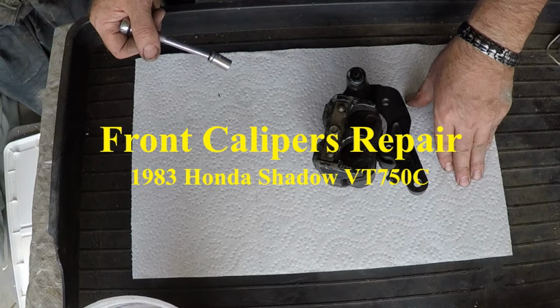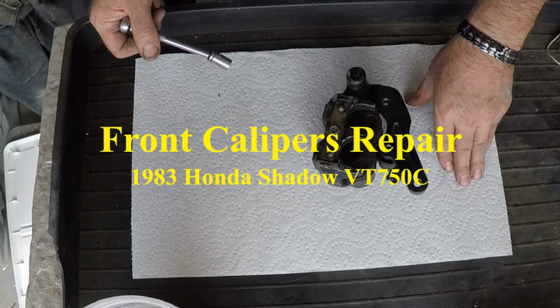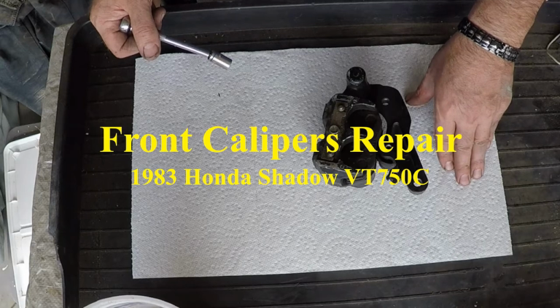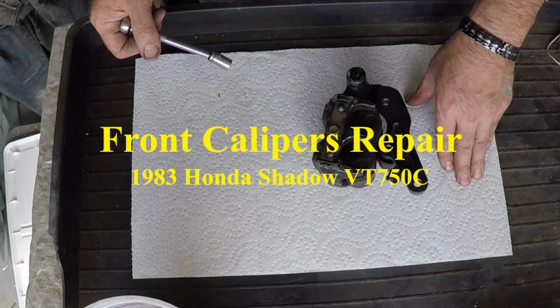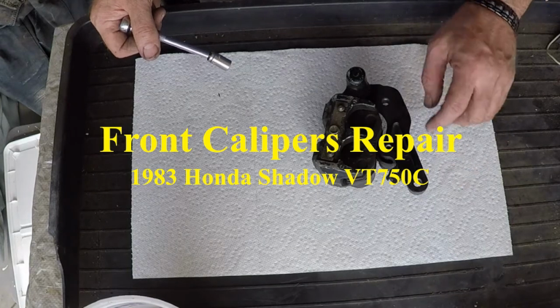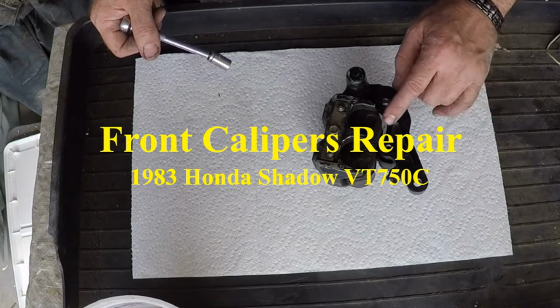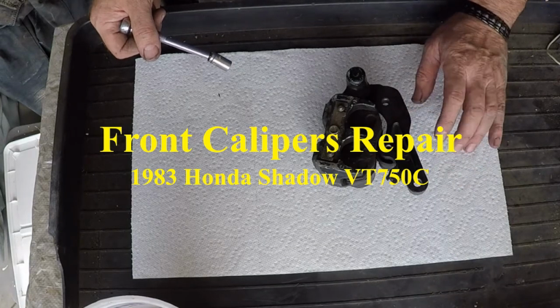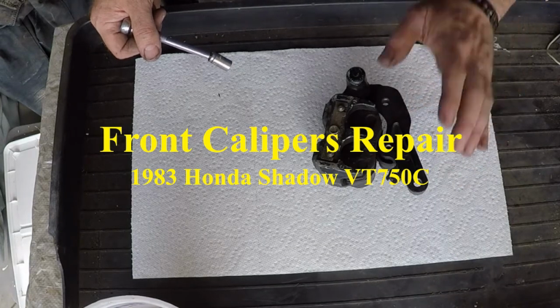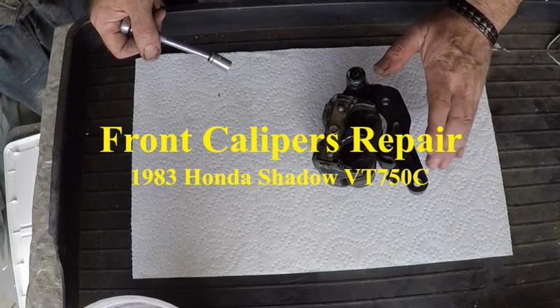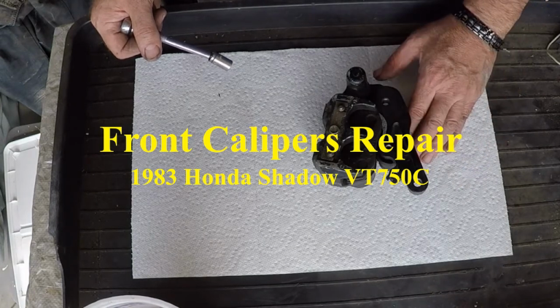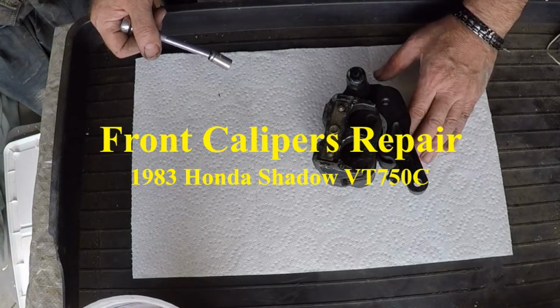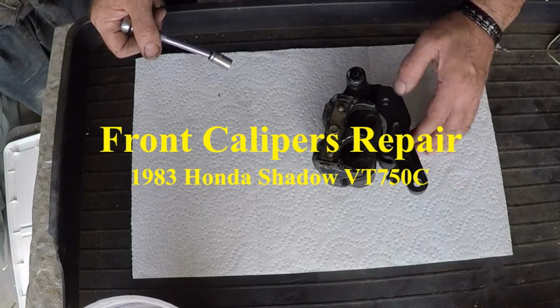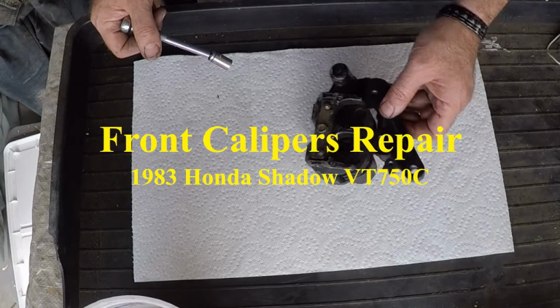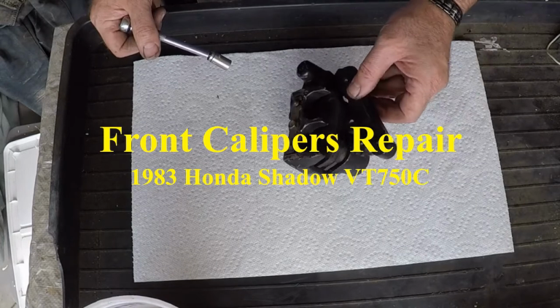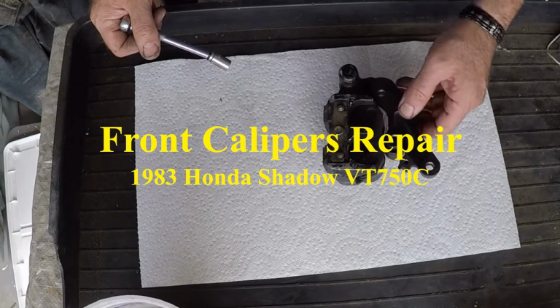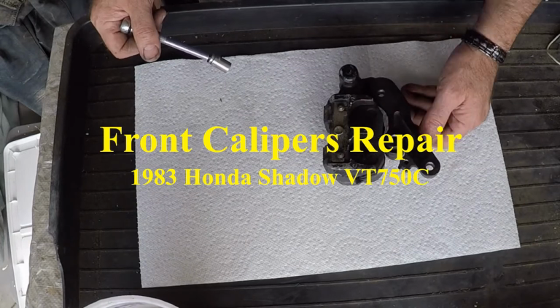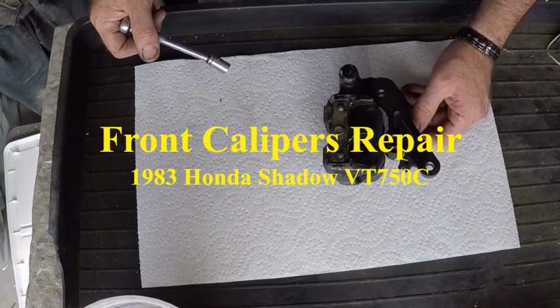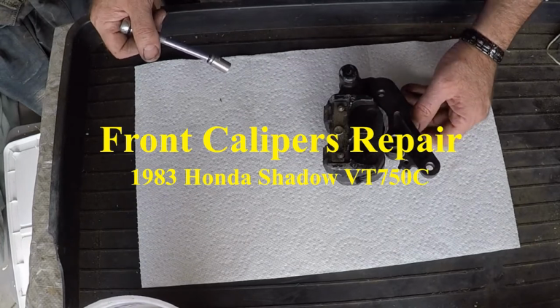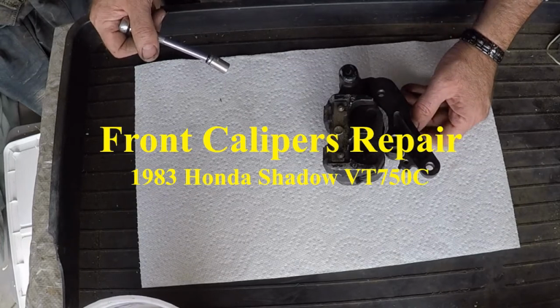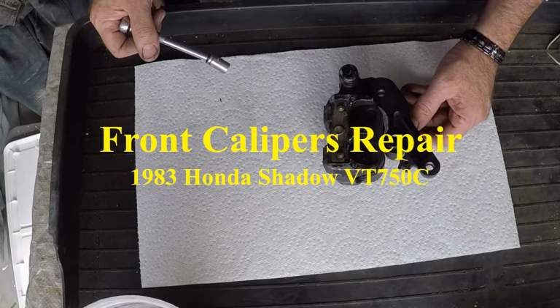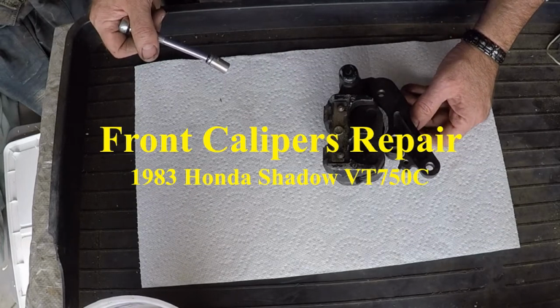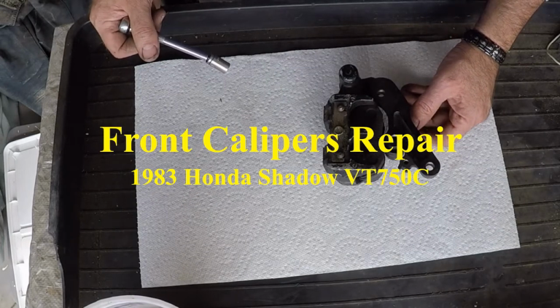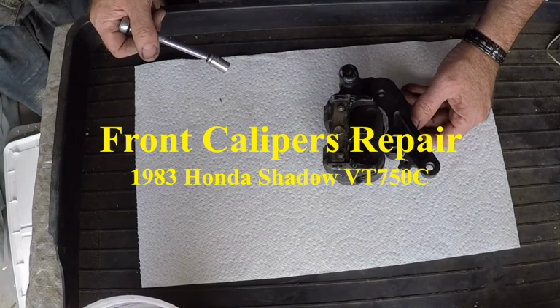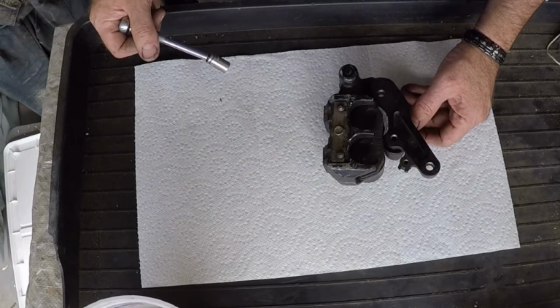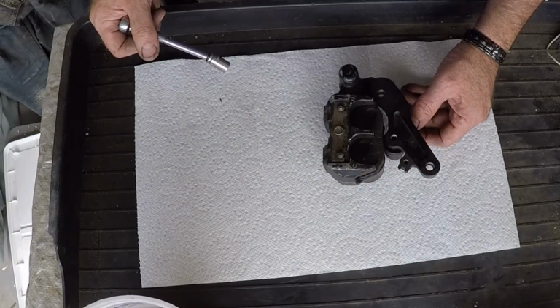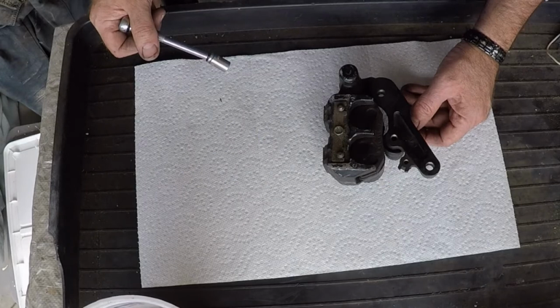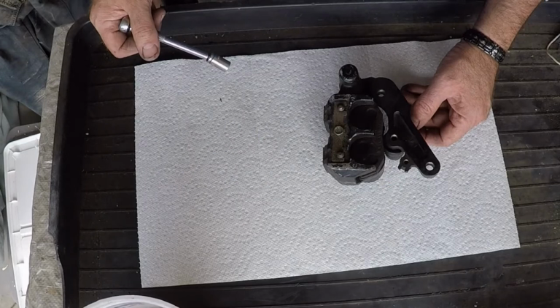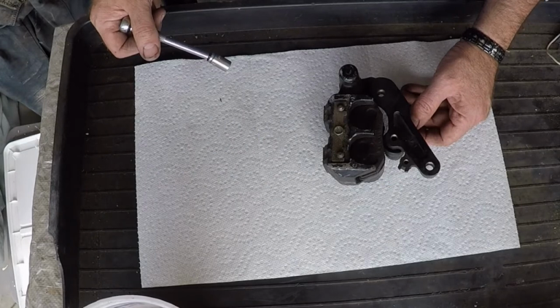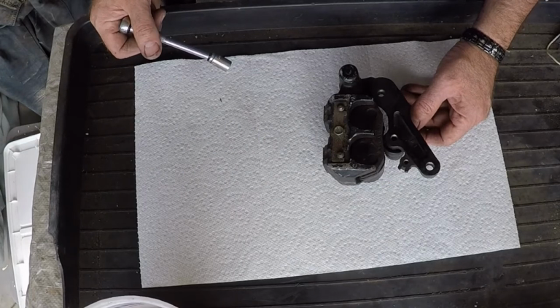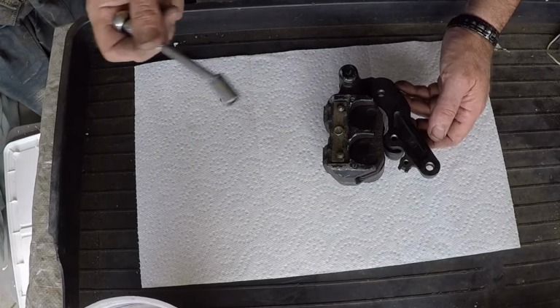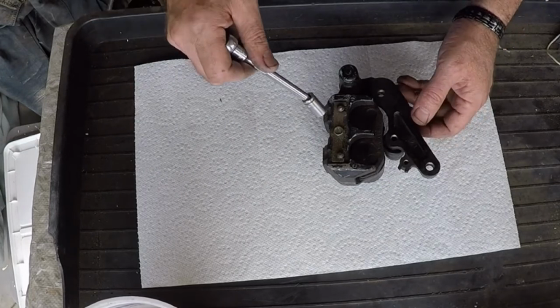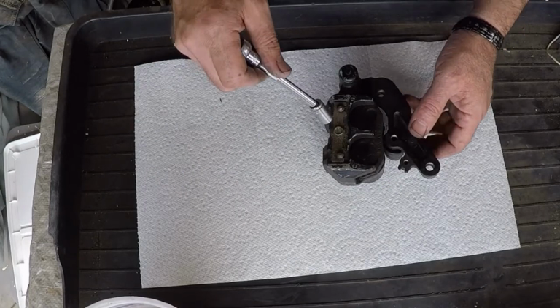Hi, I'm Walkster1970. Today I'm going to be rebuilding the front brake calipers on my 1983 Honda Shadow VT750C. Let's get started.